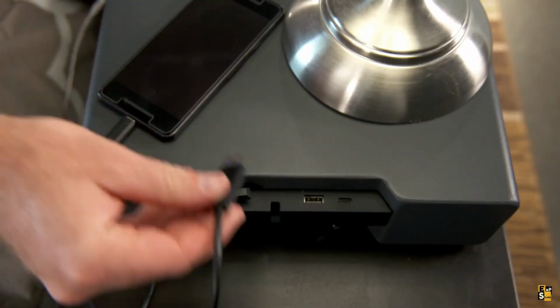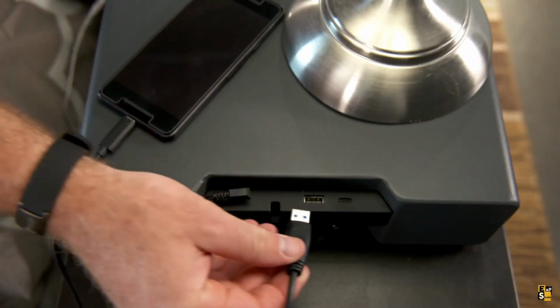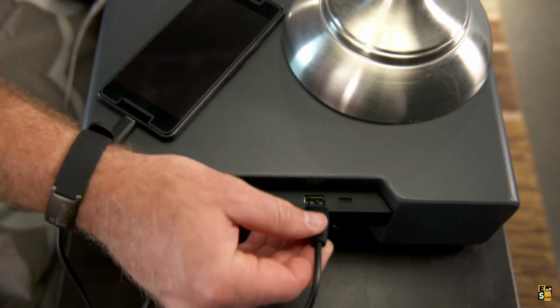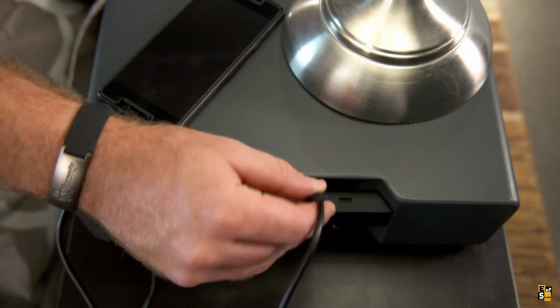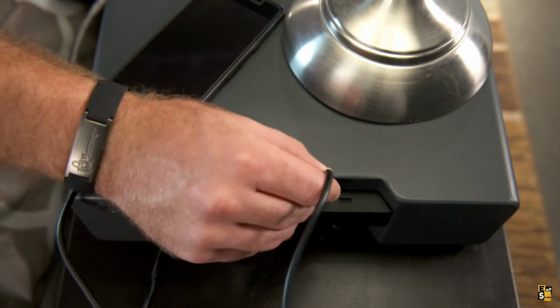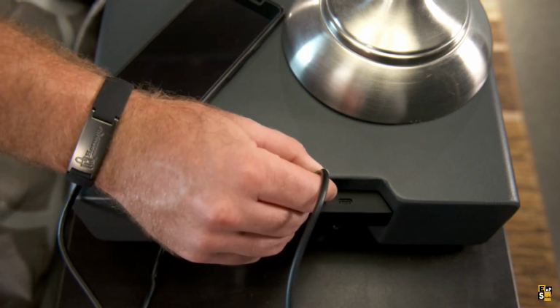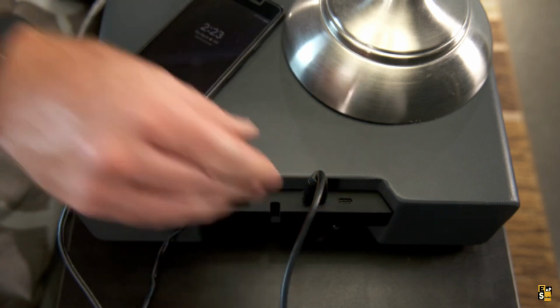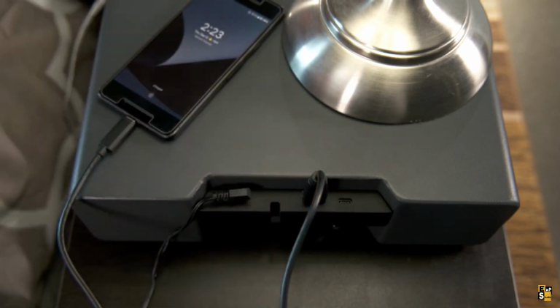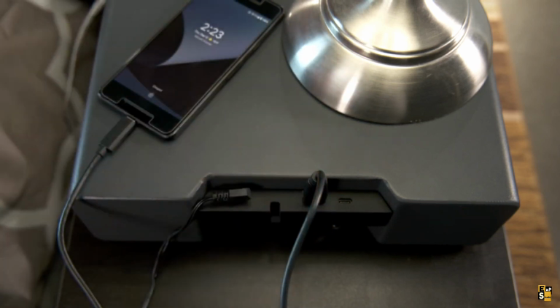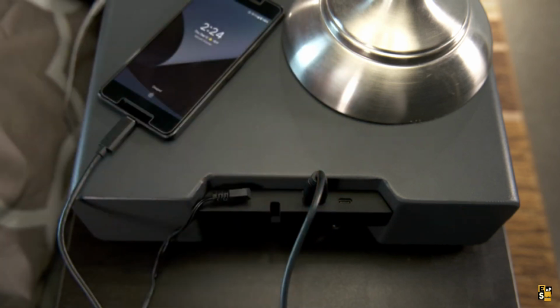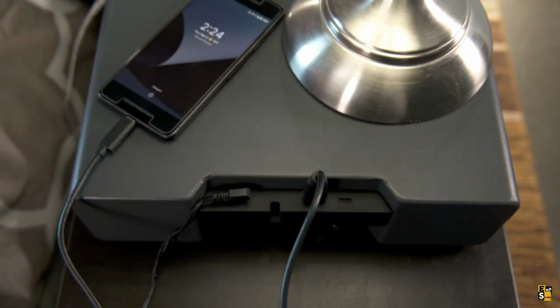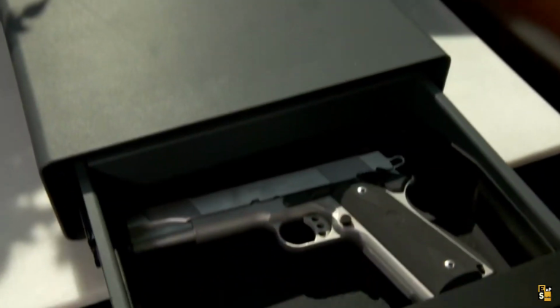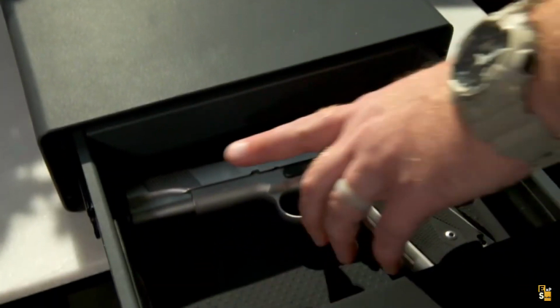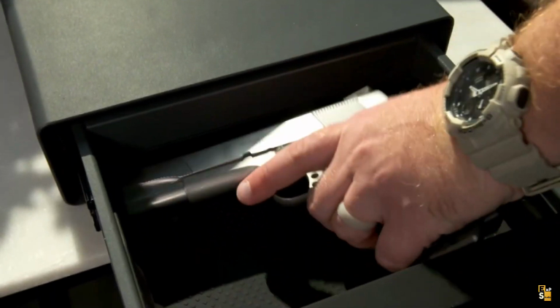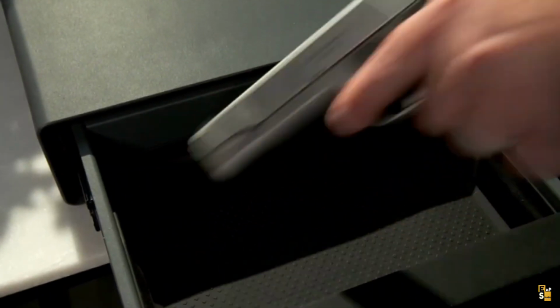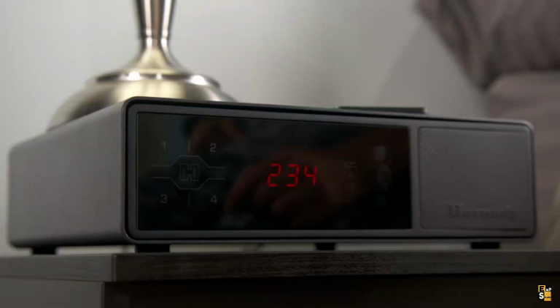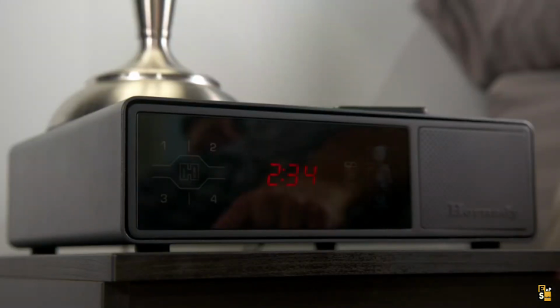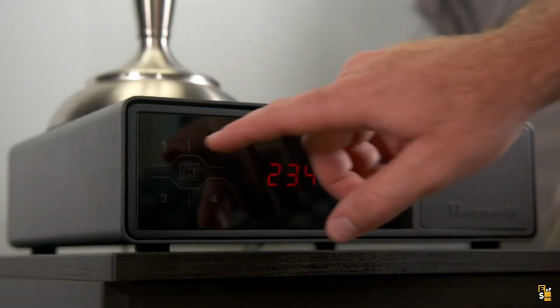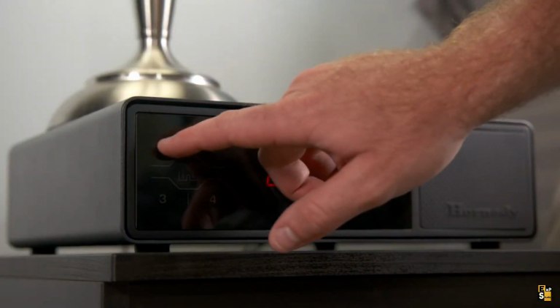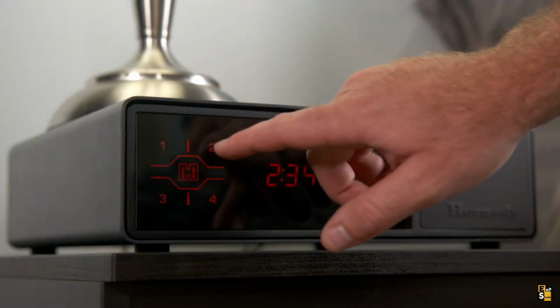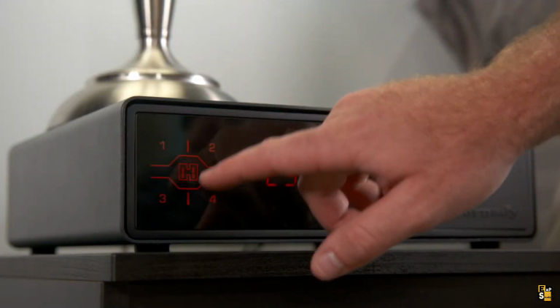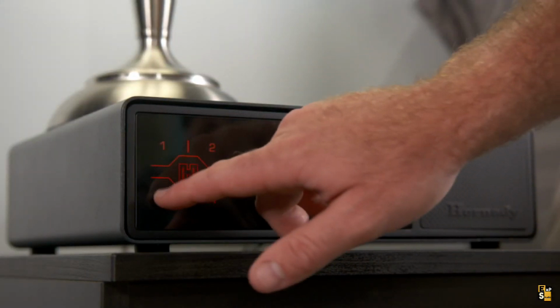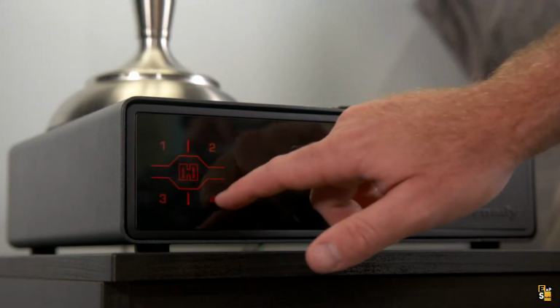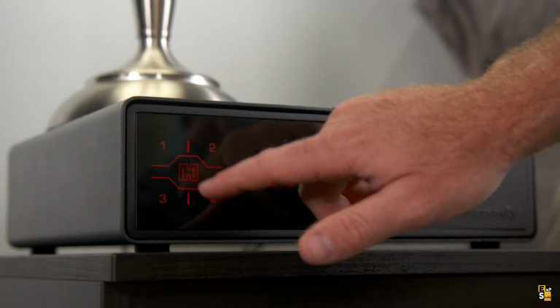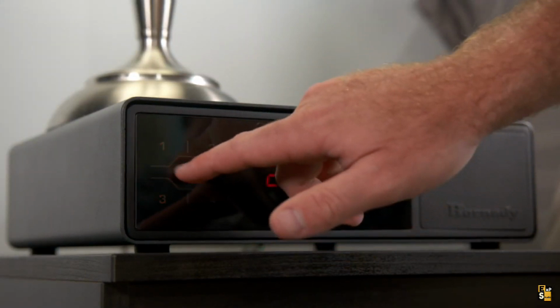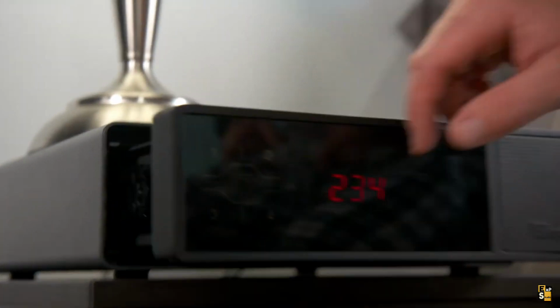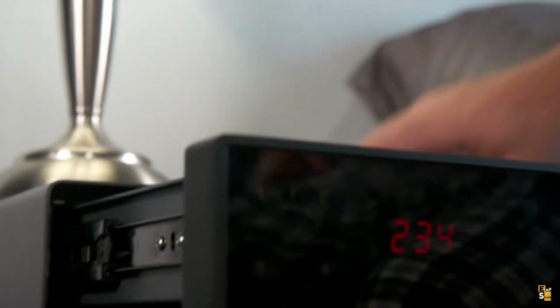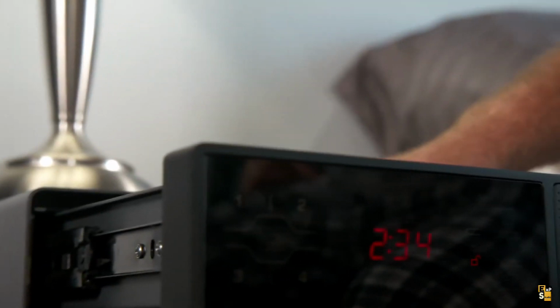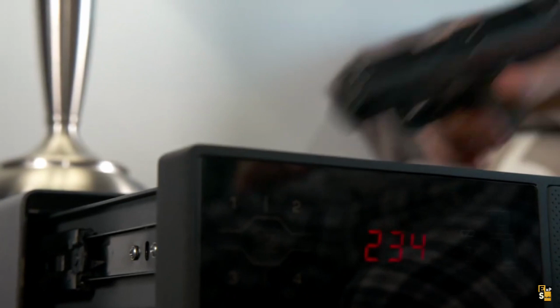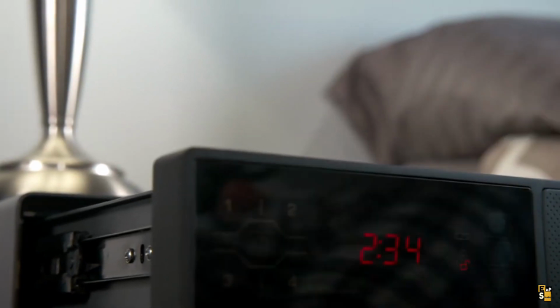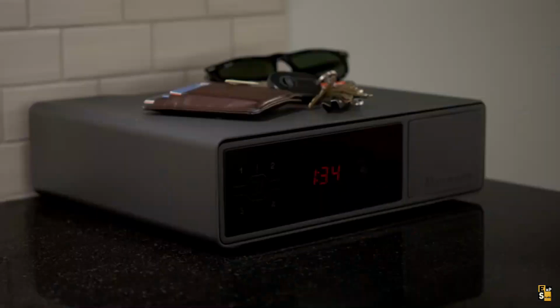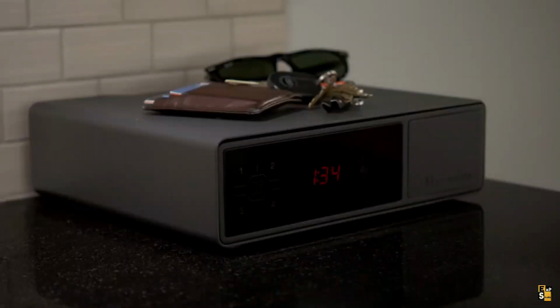Similar to bank cards, this cutting-edge design offers a faster alternative to traditional methods such as codes or fingerprints. It allows for the configuration of up to five different tags for convenient and secure entry.